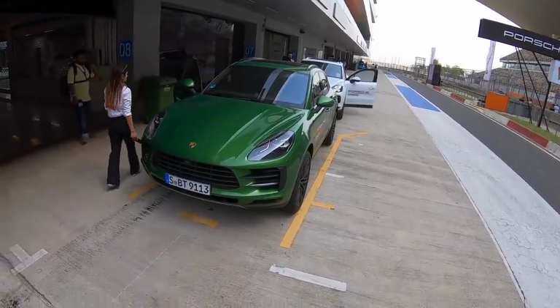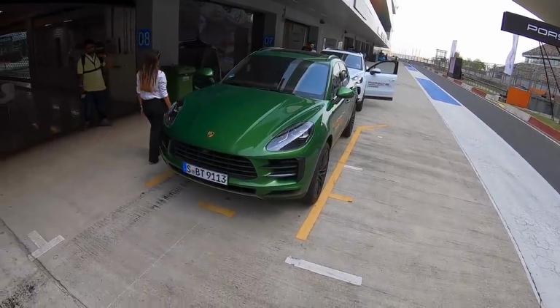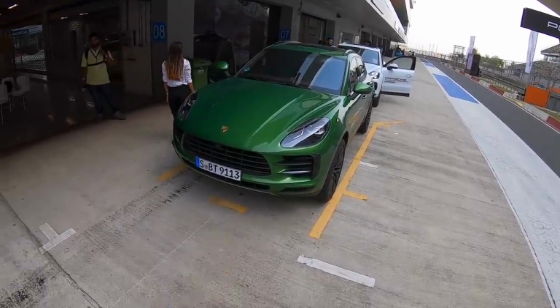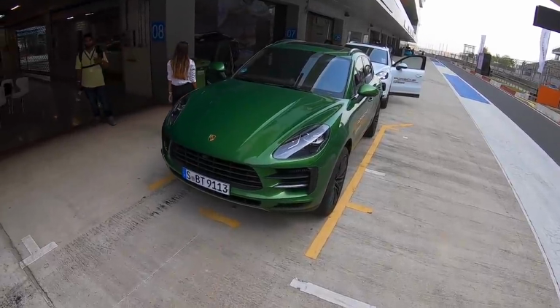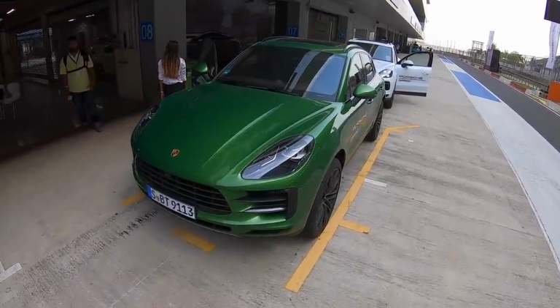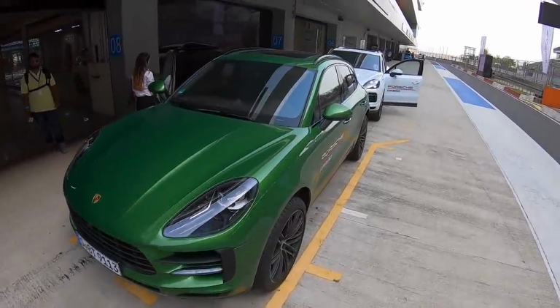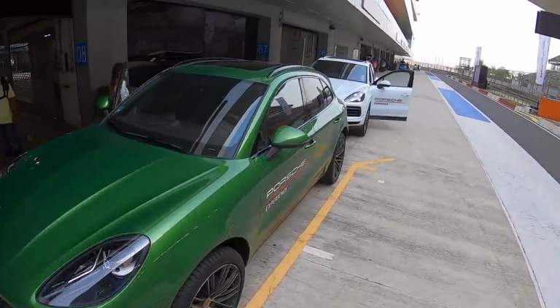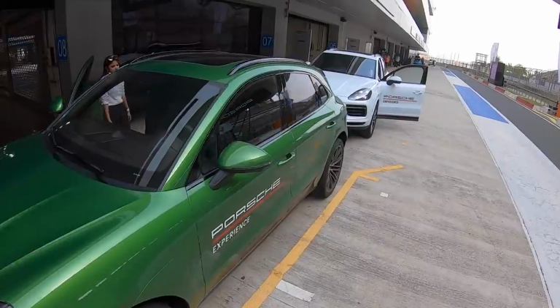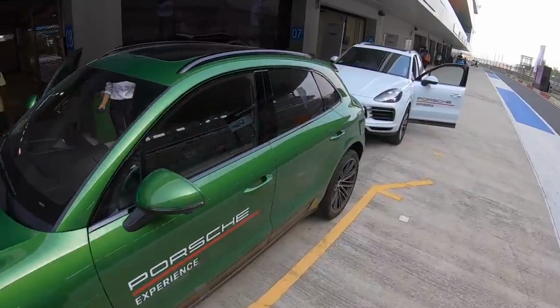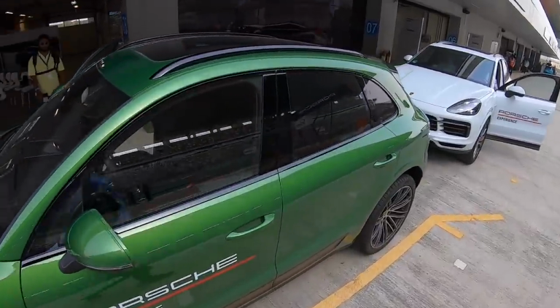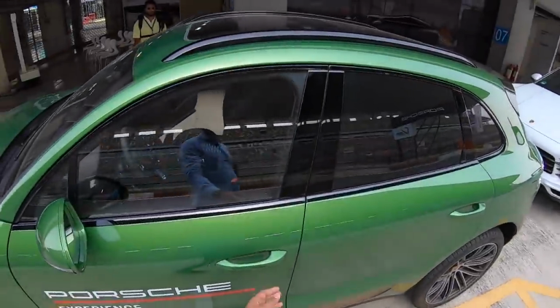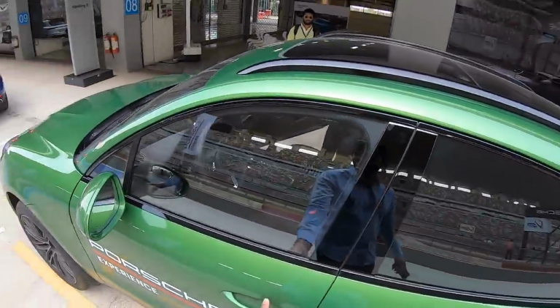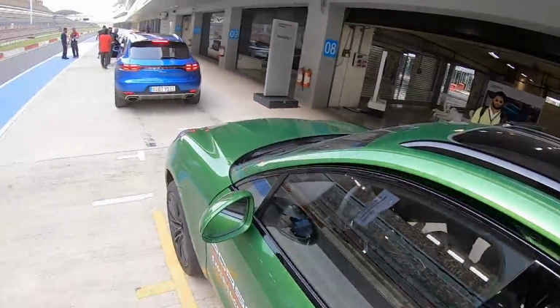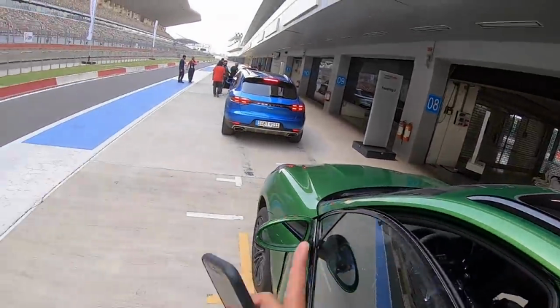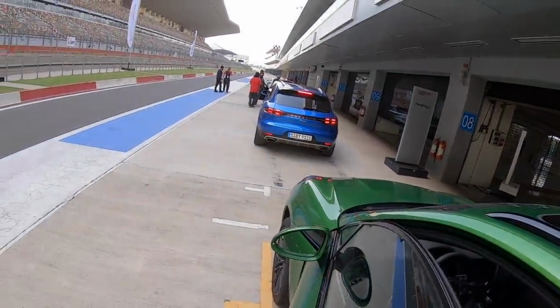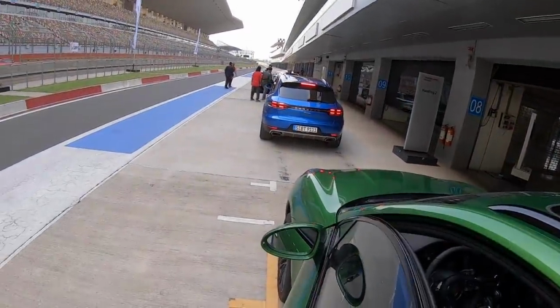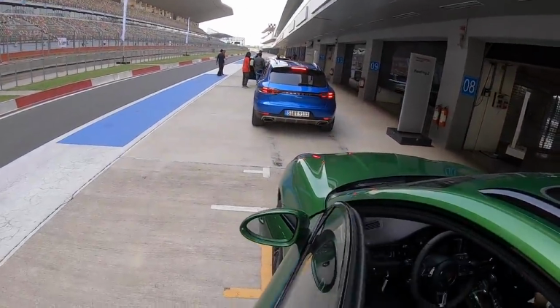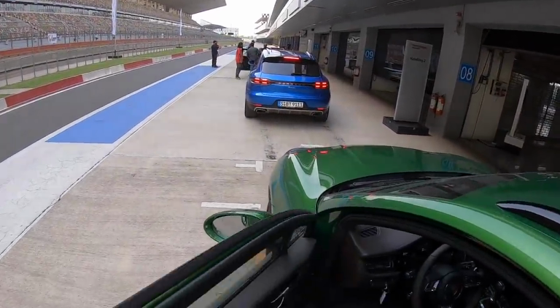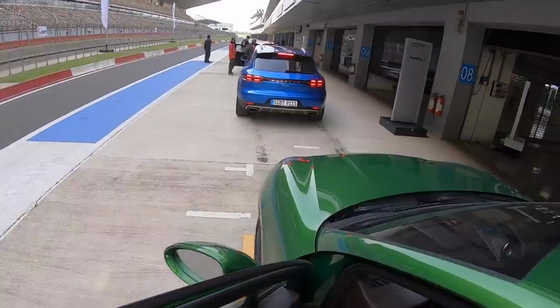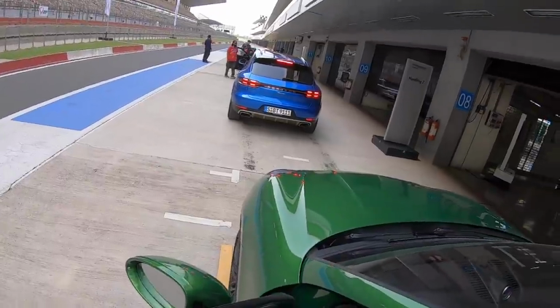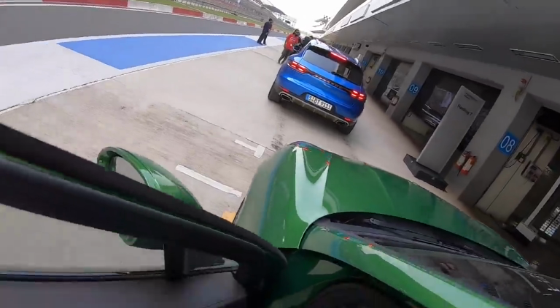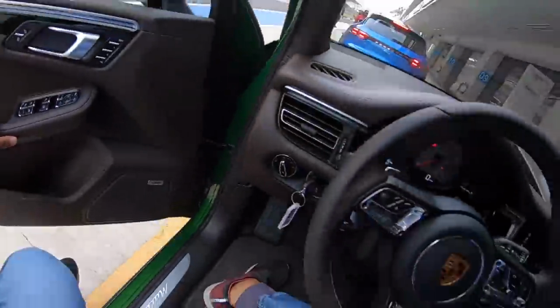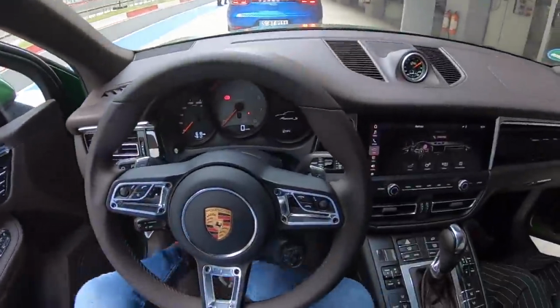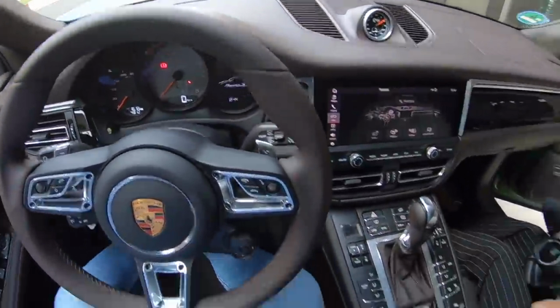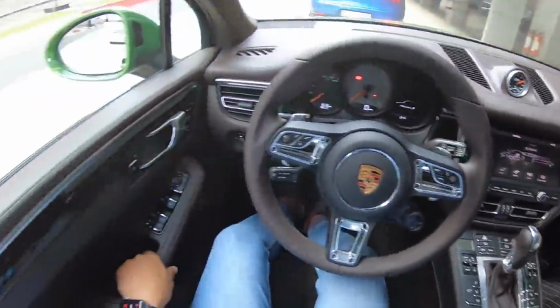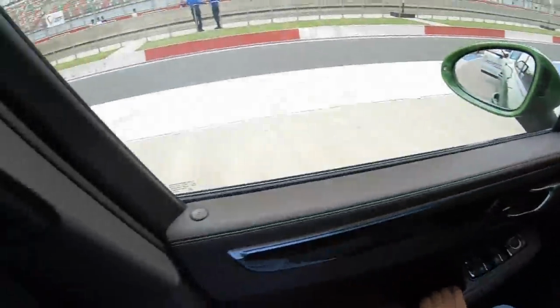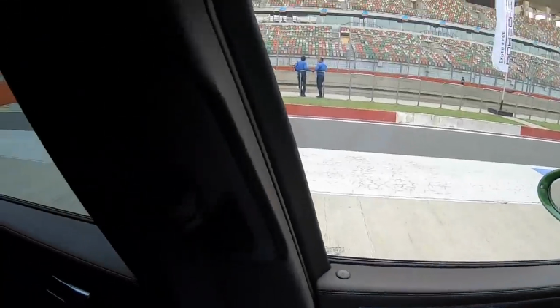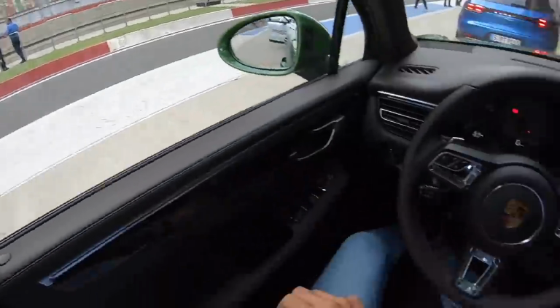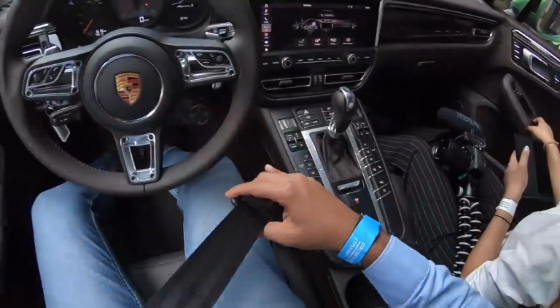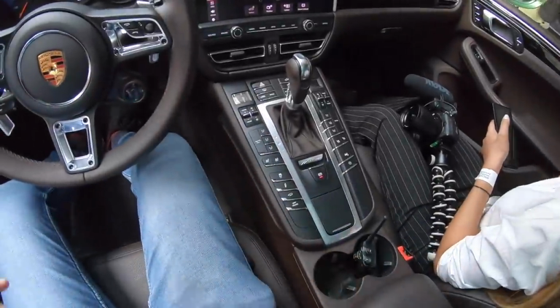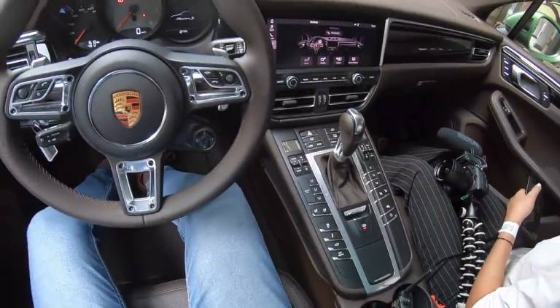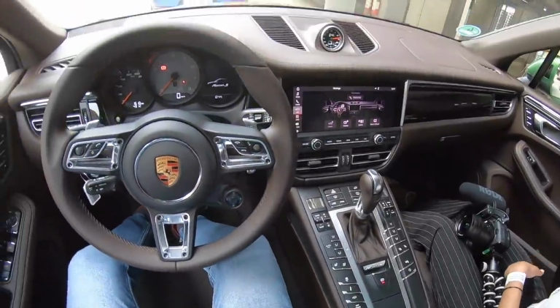I am driving the Porsche Macan S. Now this is the S, which means it has got a lot of power. That is a regular Macan, which has the smallest engine in the Porsche family — a four-cylinder. We are inside the car and the seat is a bit too upright.